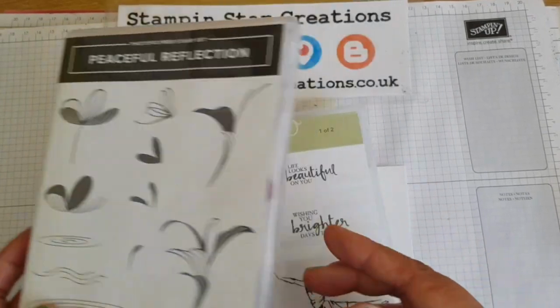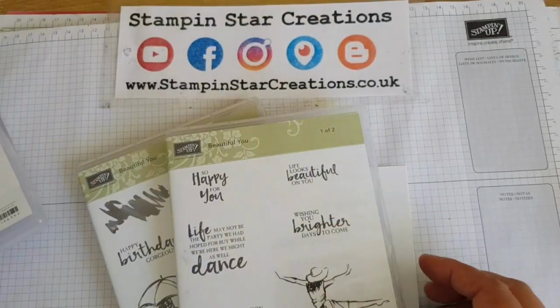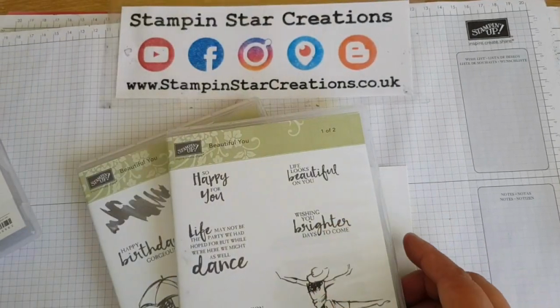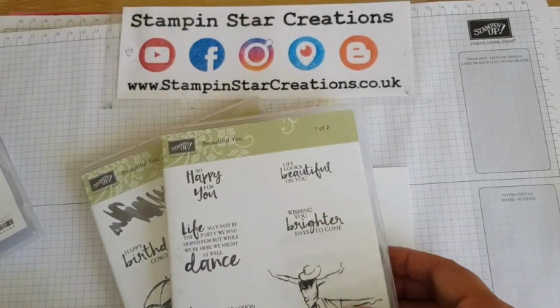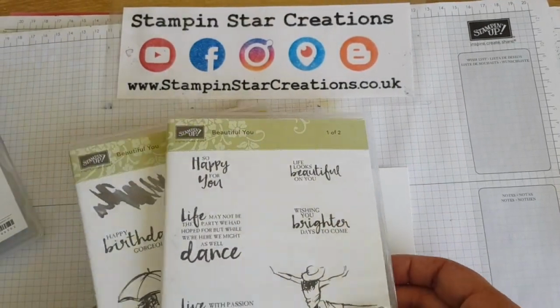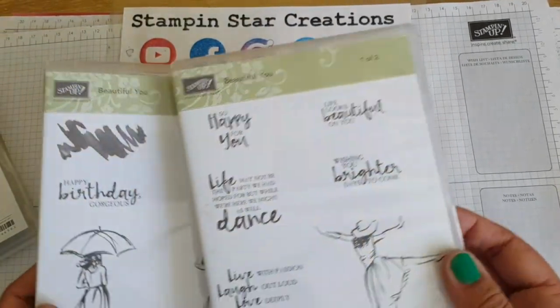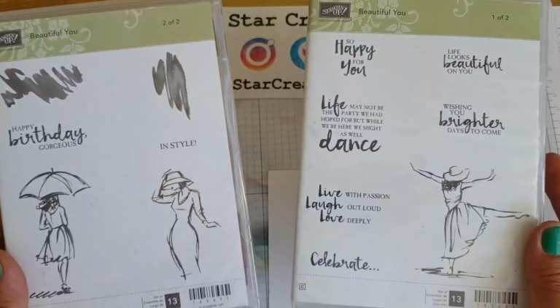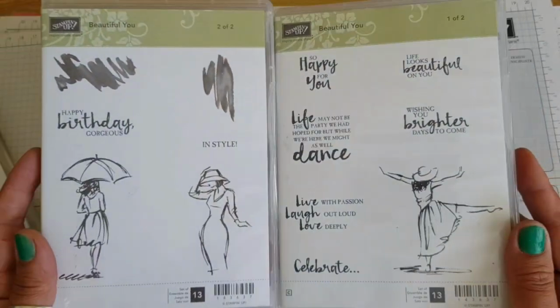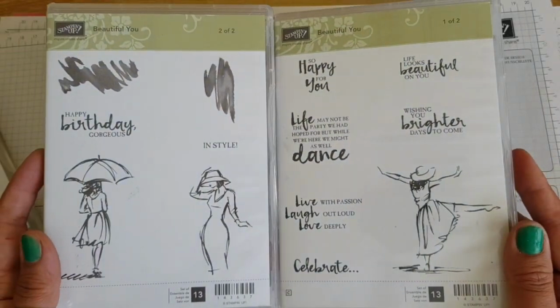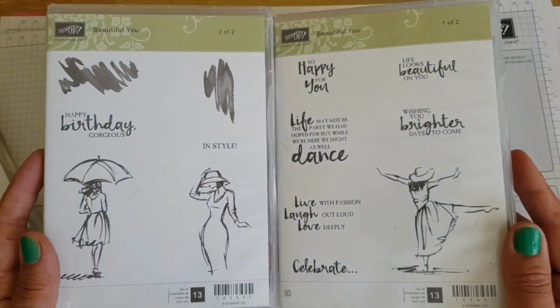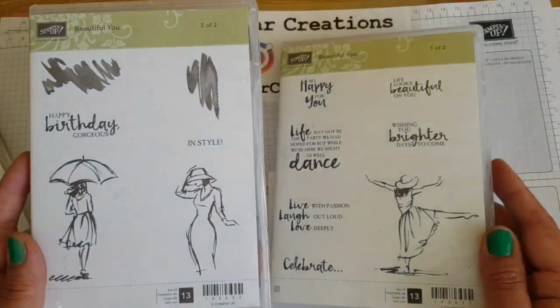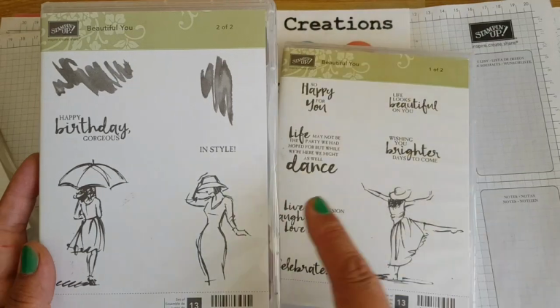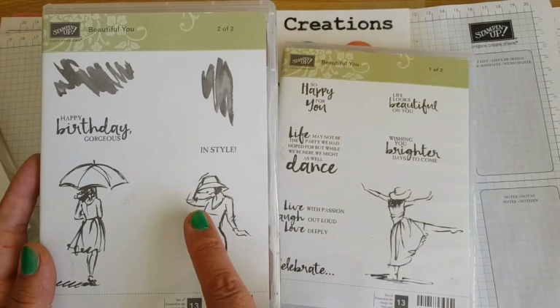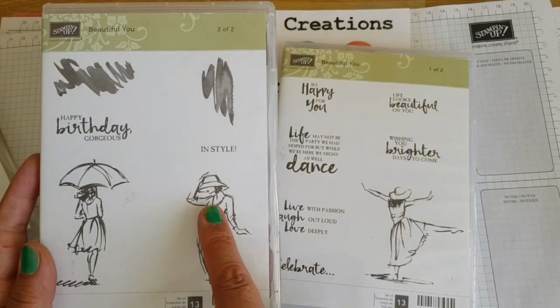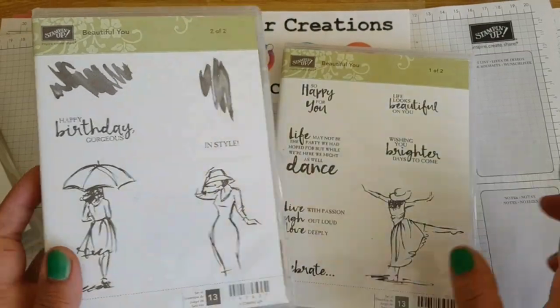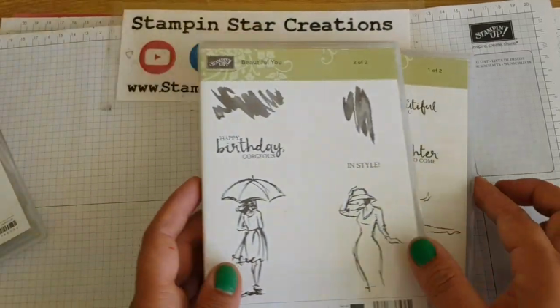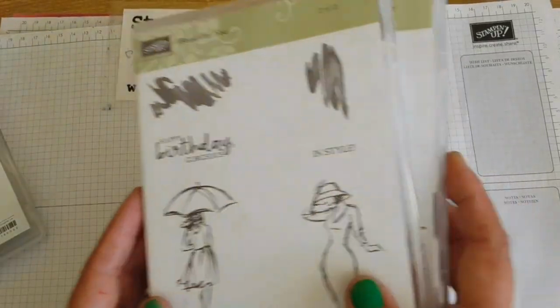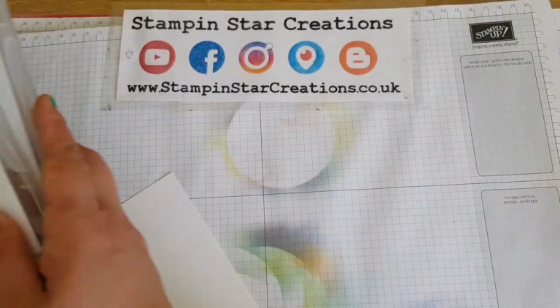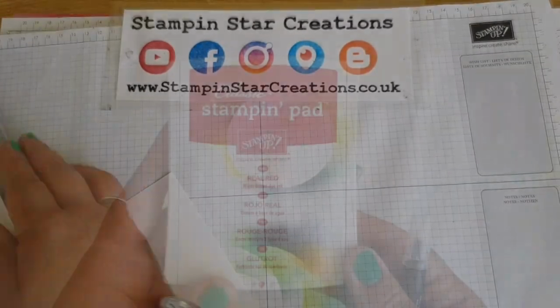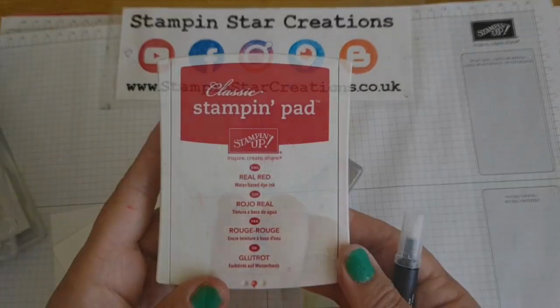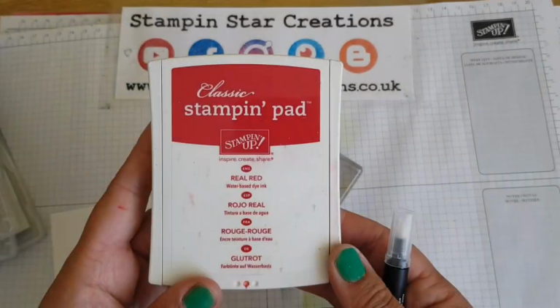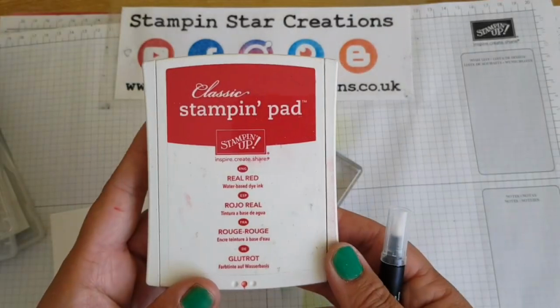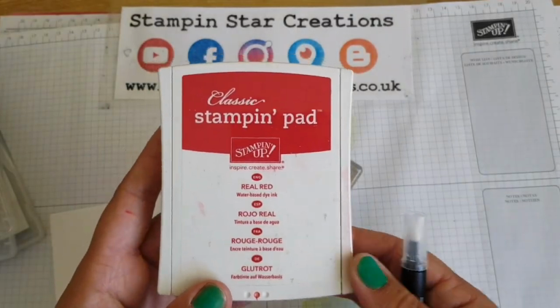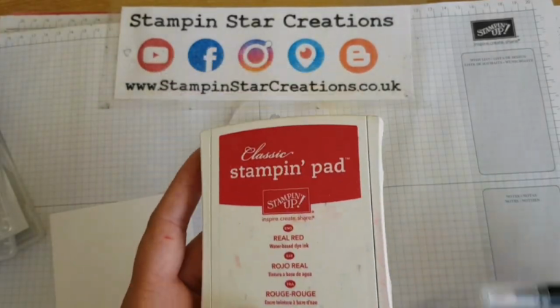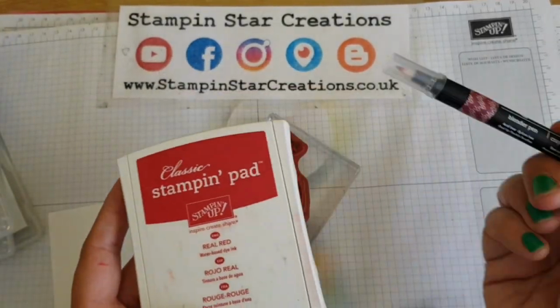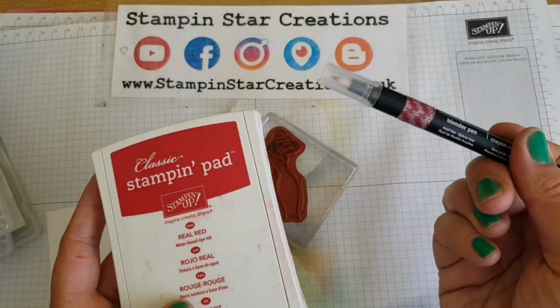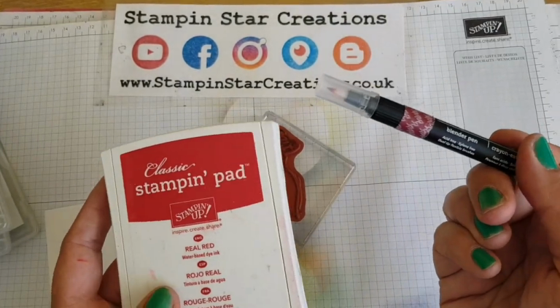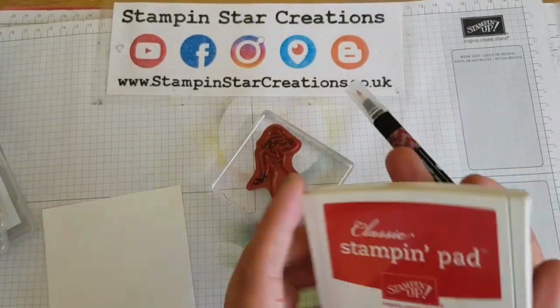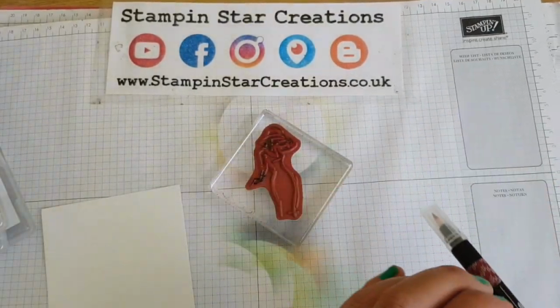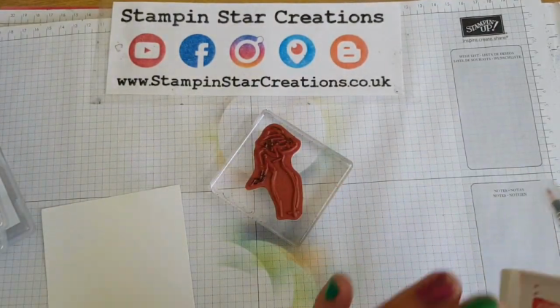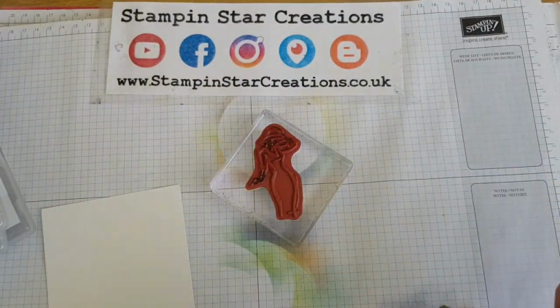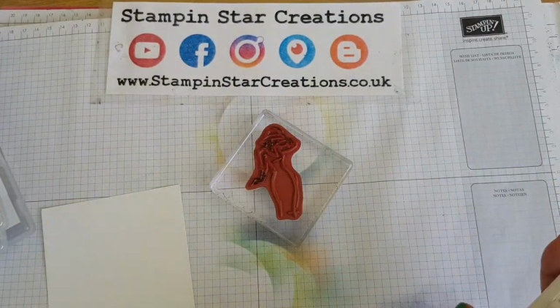Today we're using Peaceful Reflections and the Beautiful You stamp set, which comes in two parts. We're going to be using the lady with the hat today, taking the Real Red ink and a blender pen.